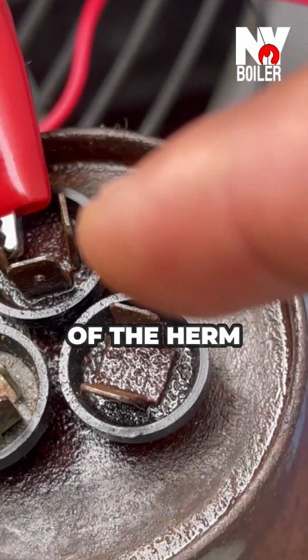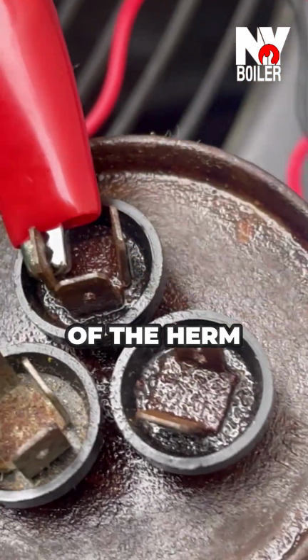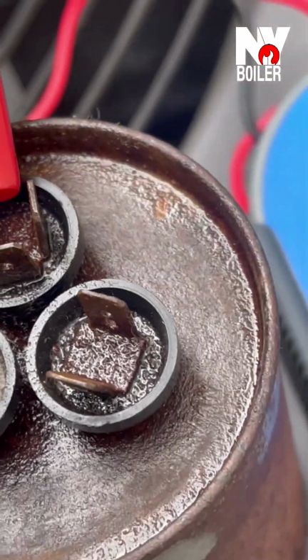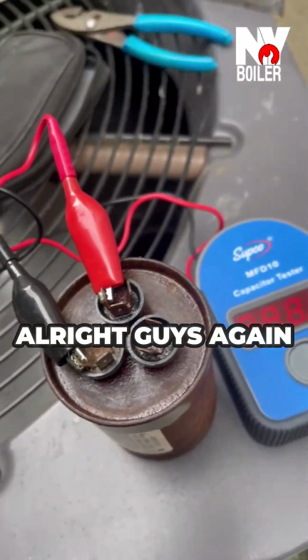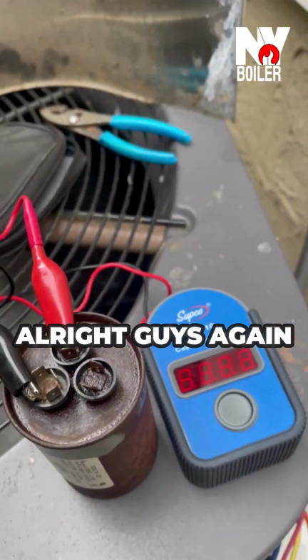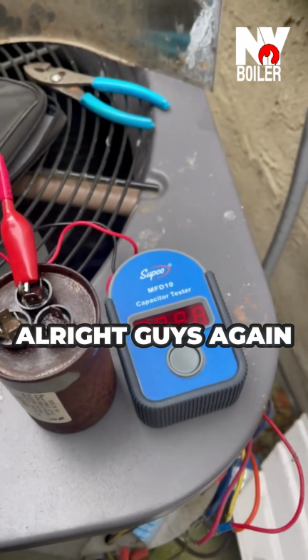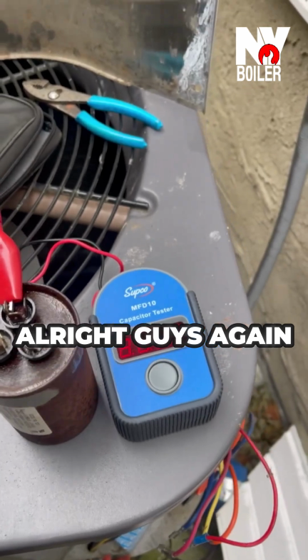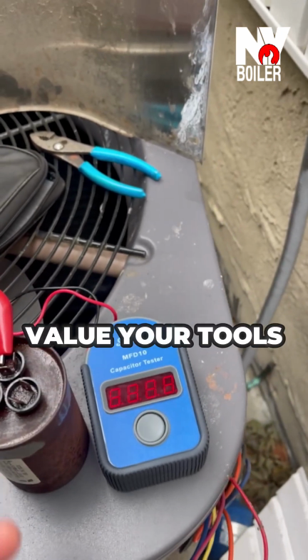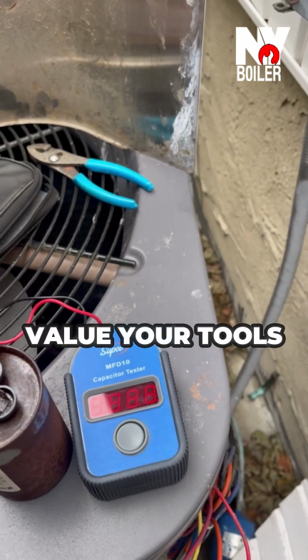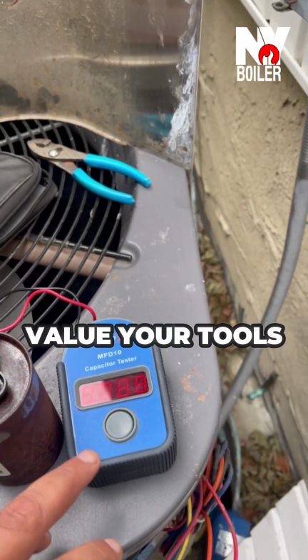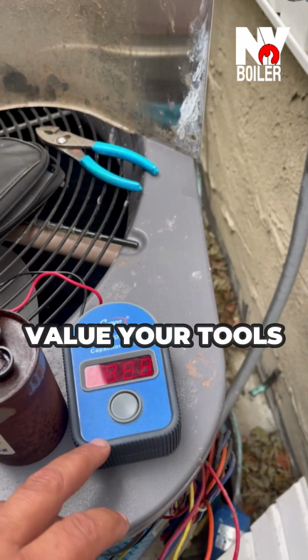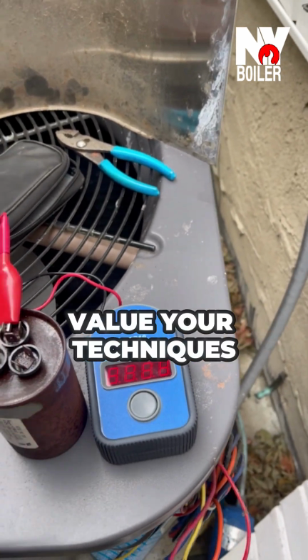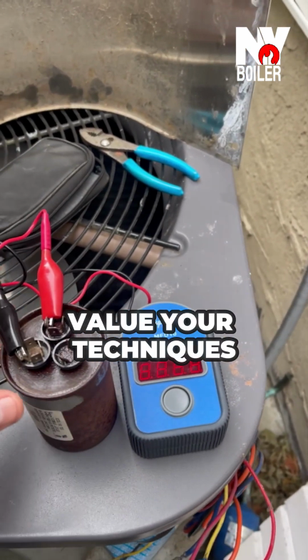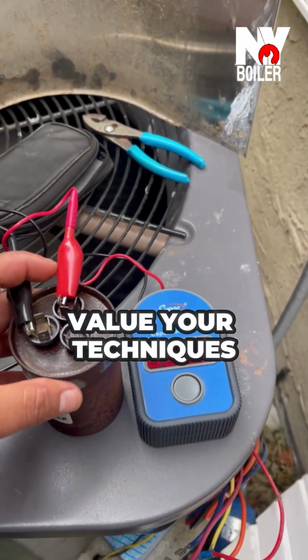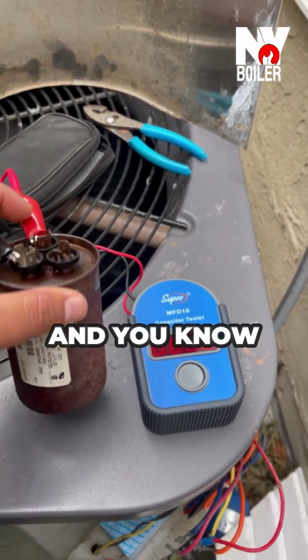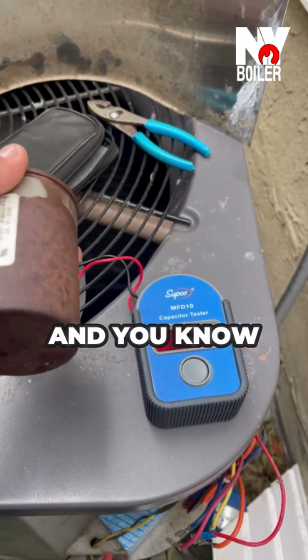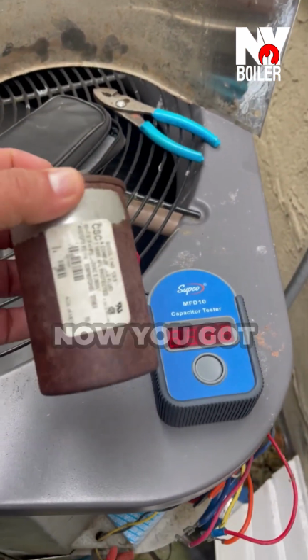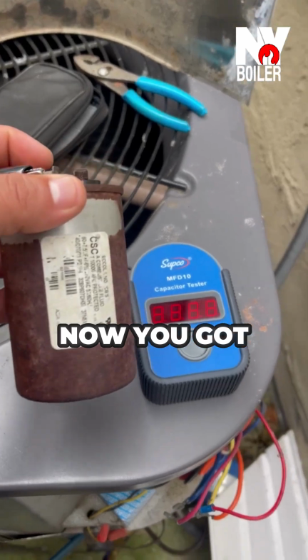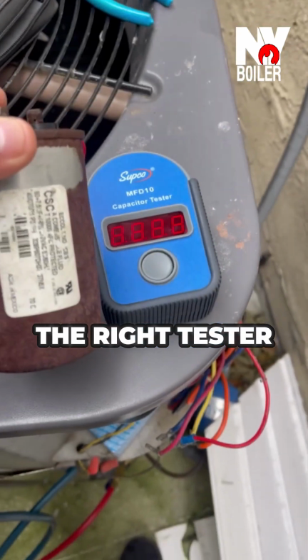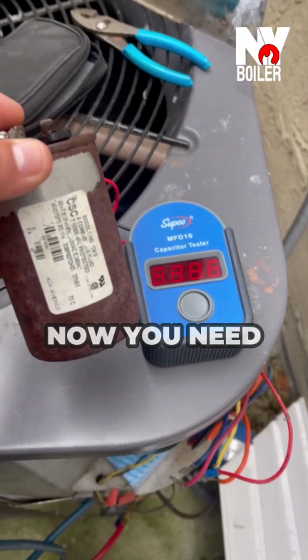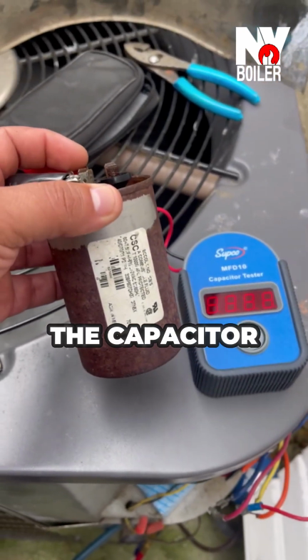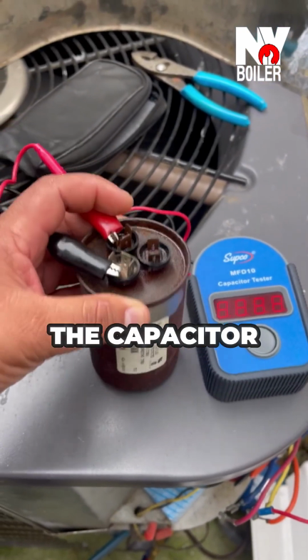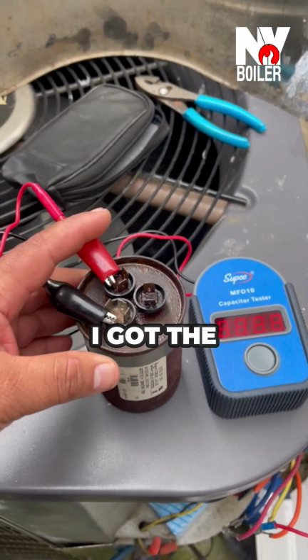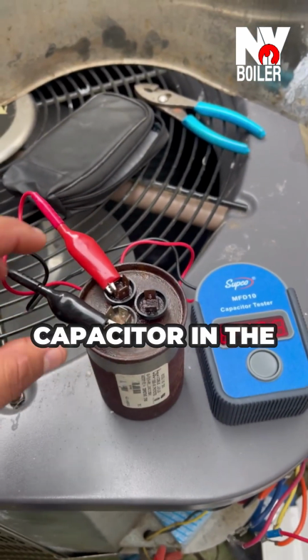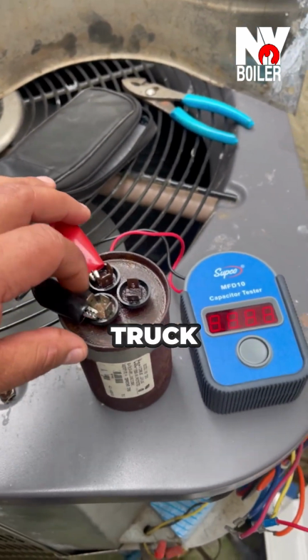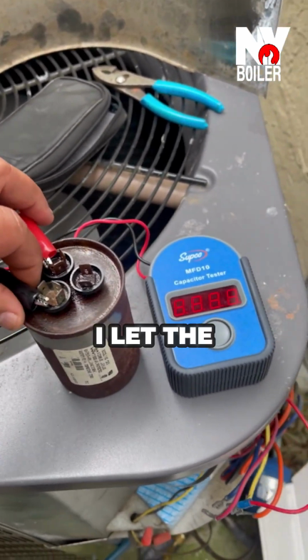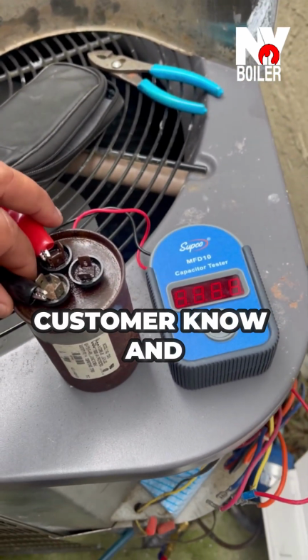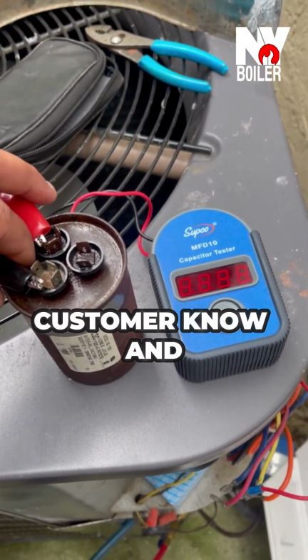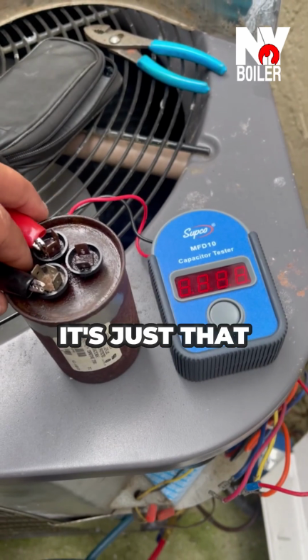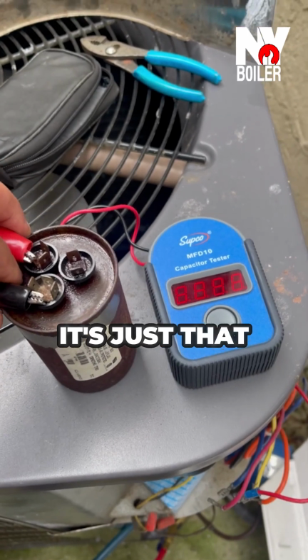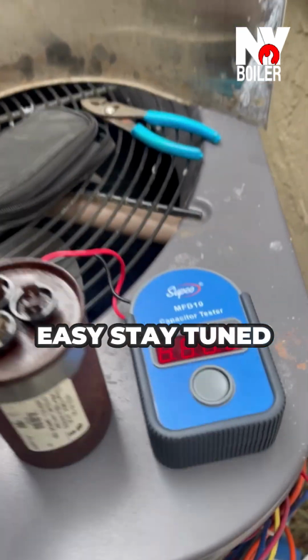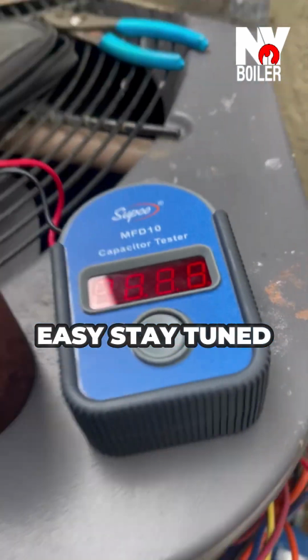All right guys, value your tools, value your techniques. Now you've got the right tester, and now you need the capacitor. I've got the capacitor in the truck, I let the customer know, and it's just that easy. Stay tuned guys.